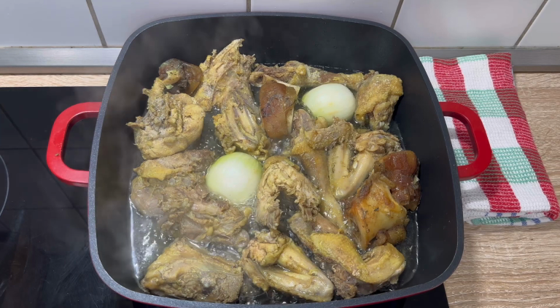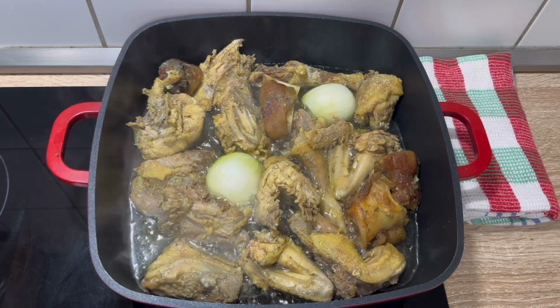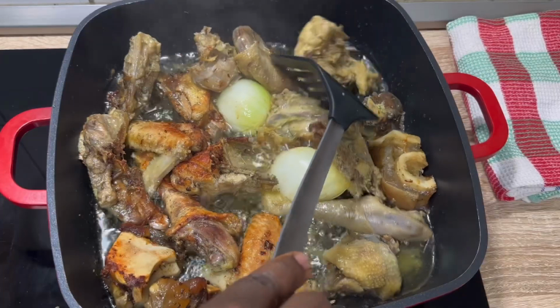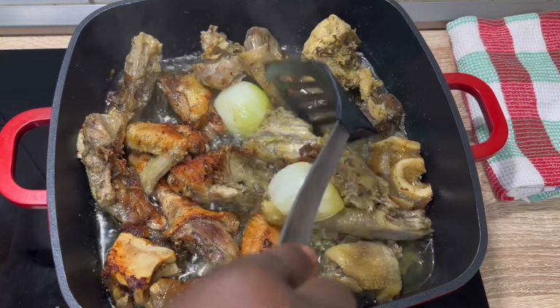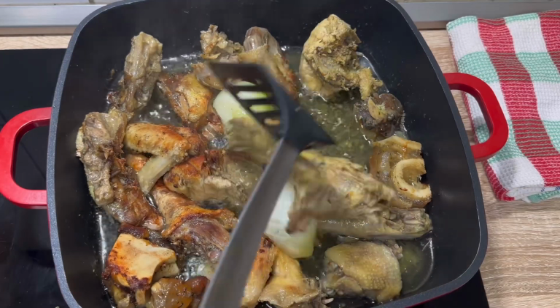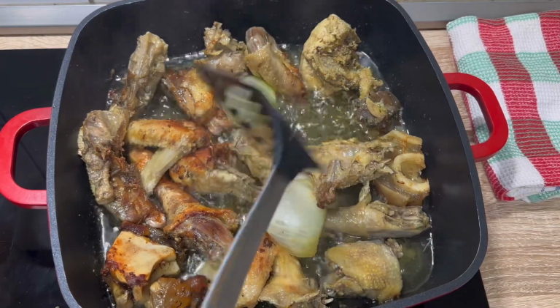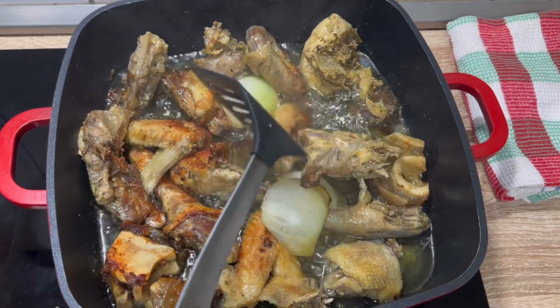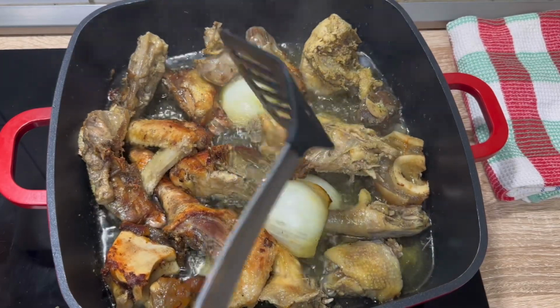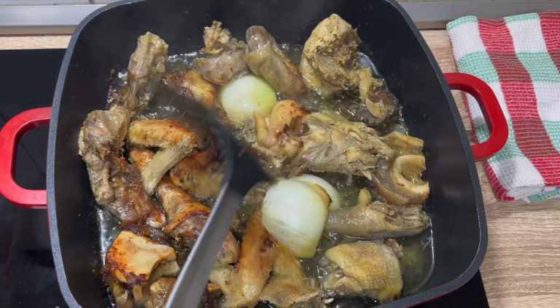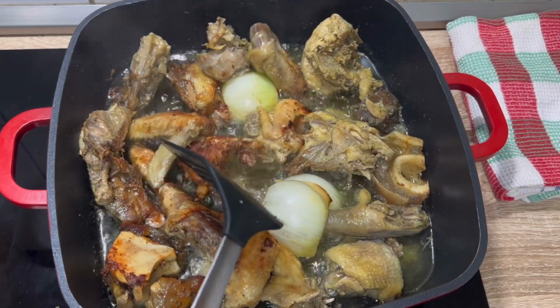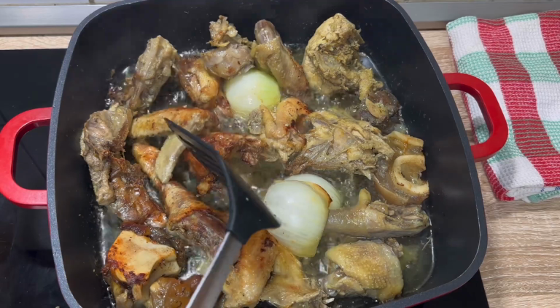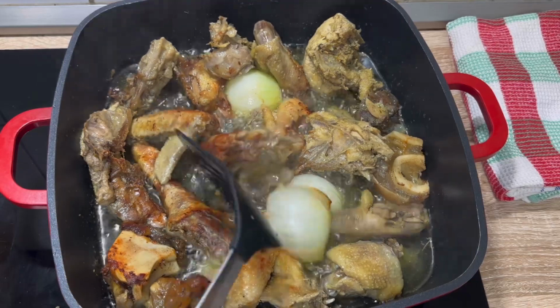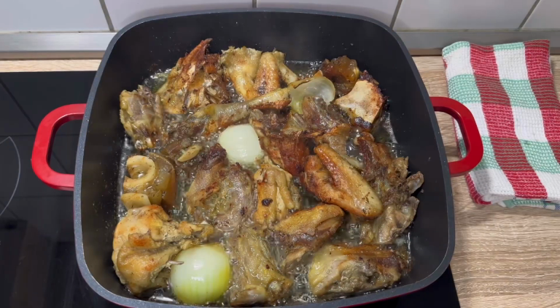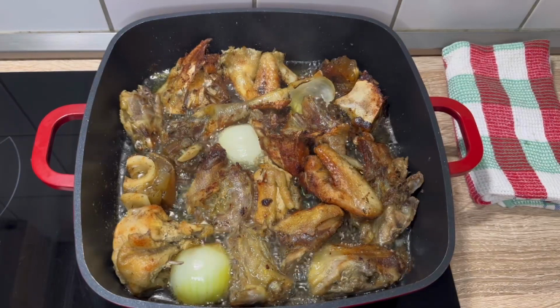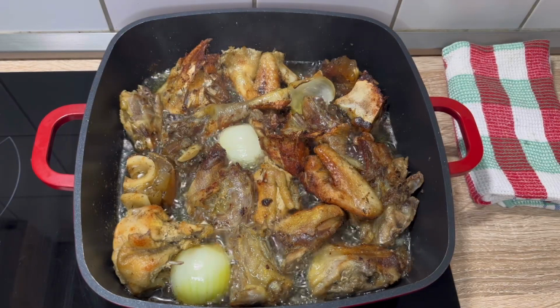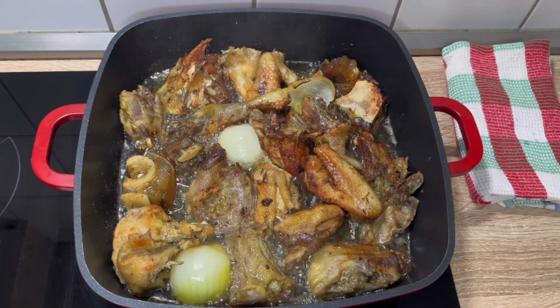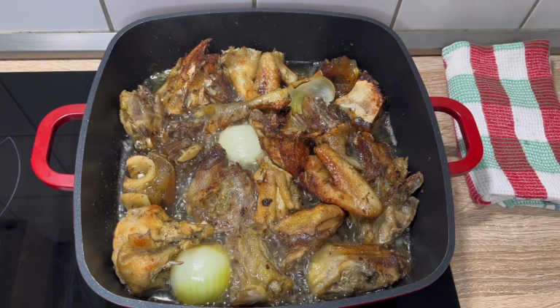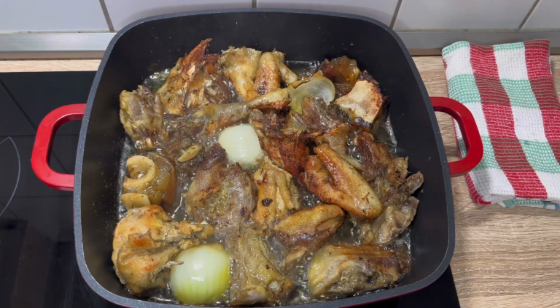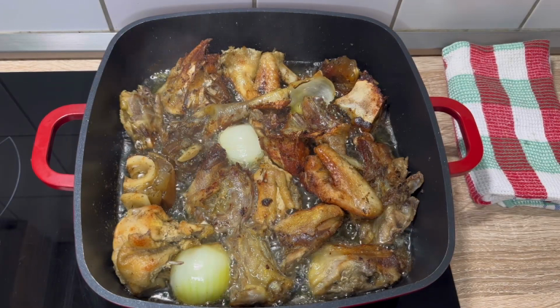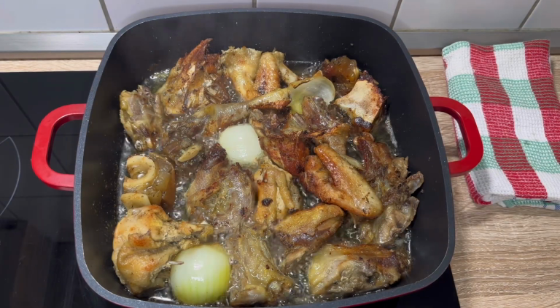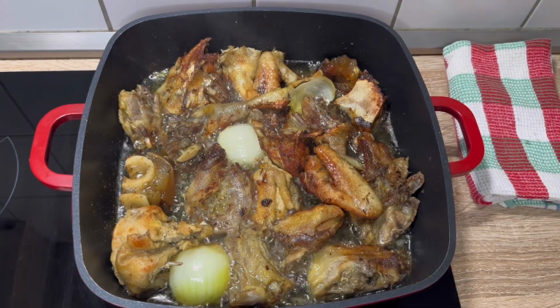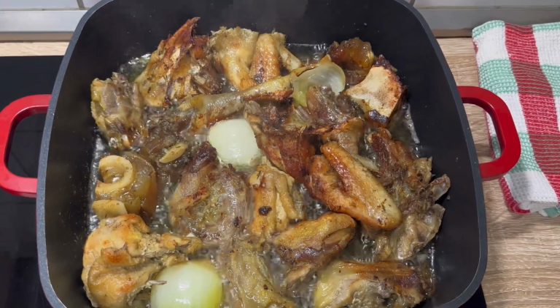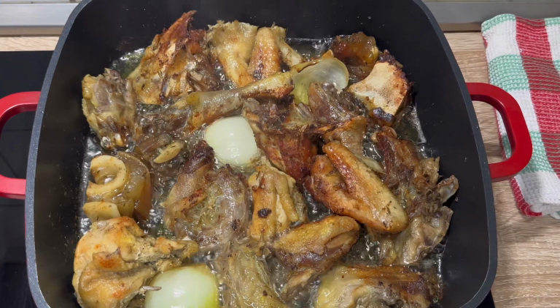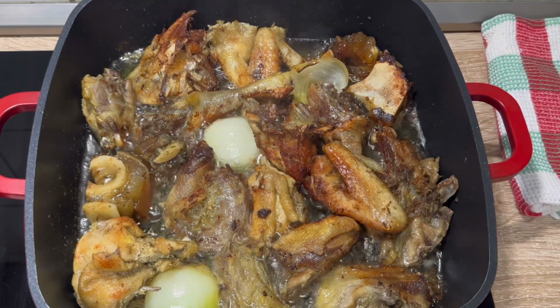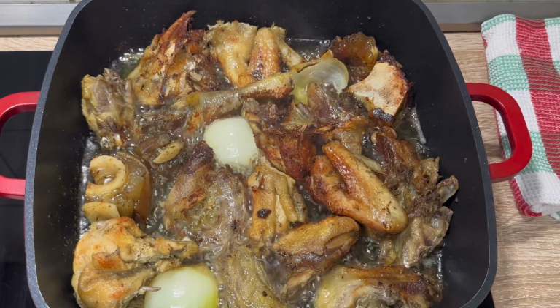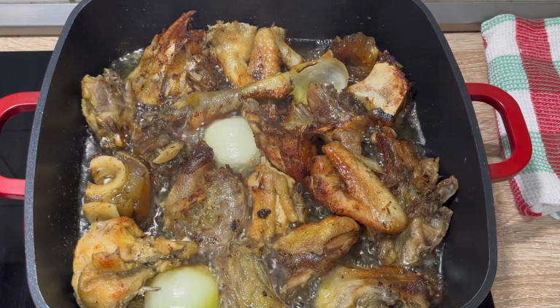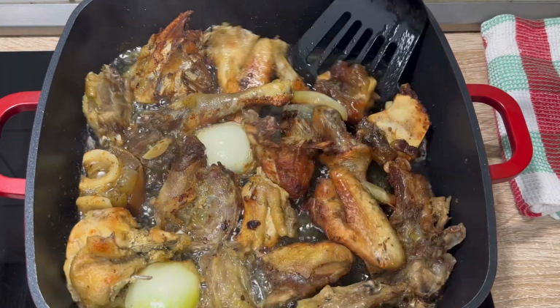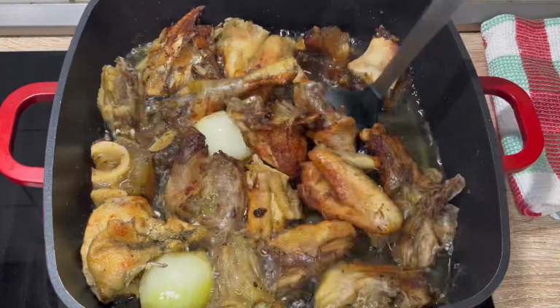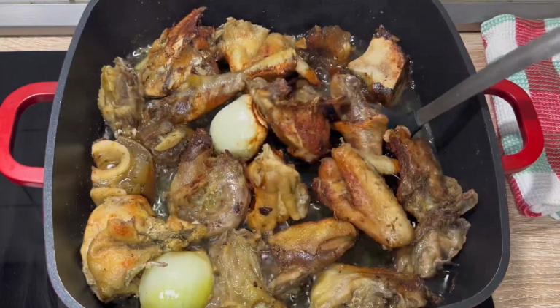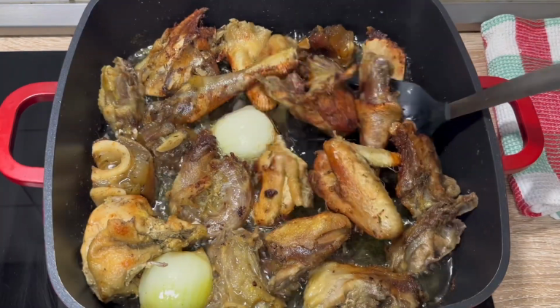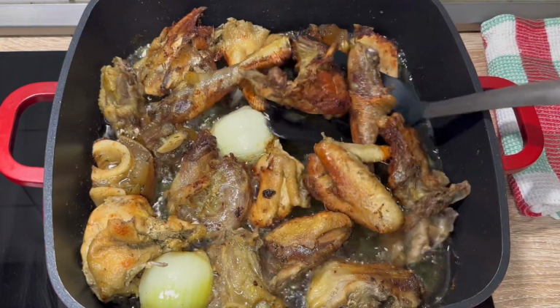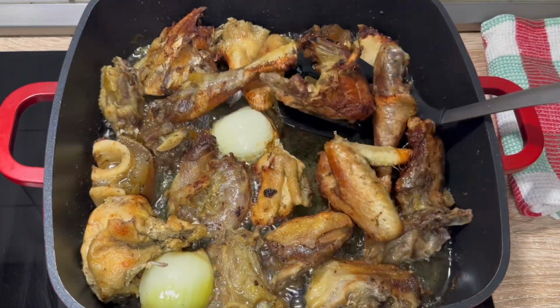Let's fry this yummy, delicious meat. When frying, remember to flip it over and over until it is golden brown. This is how it should look when well fried — let me show it to you.